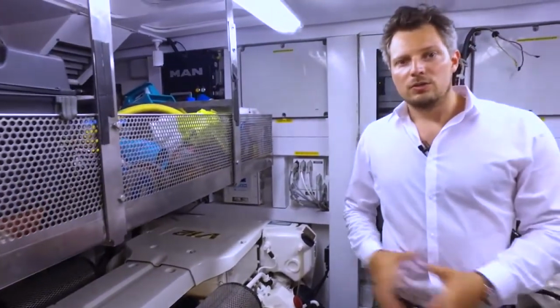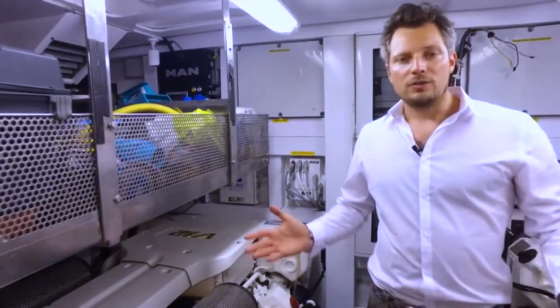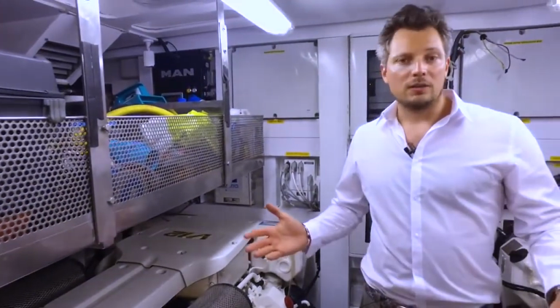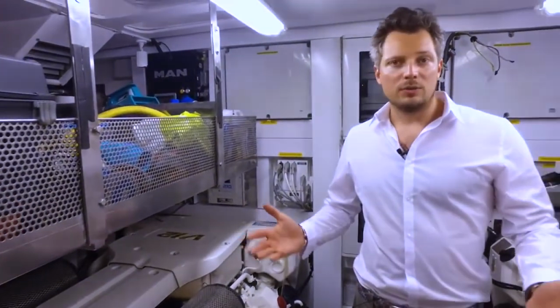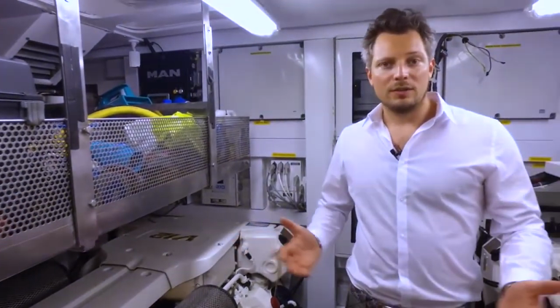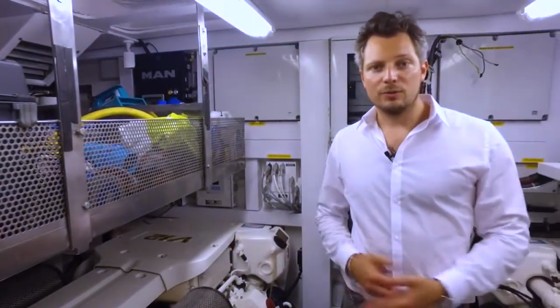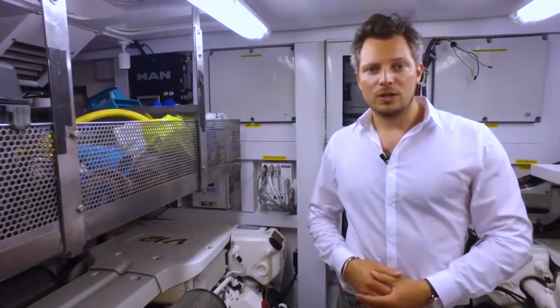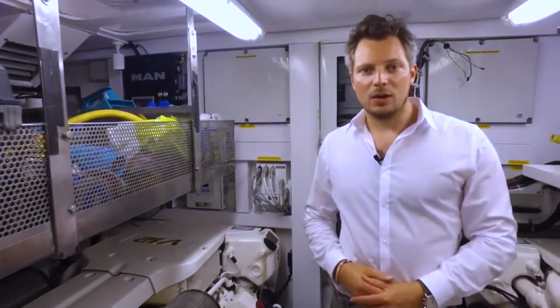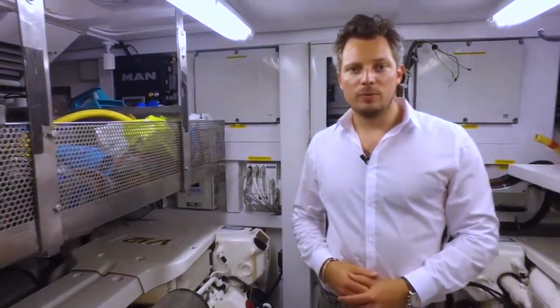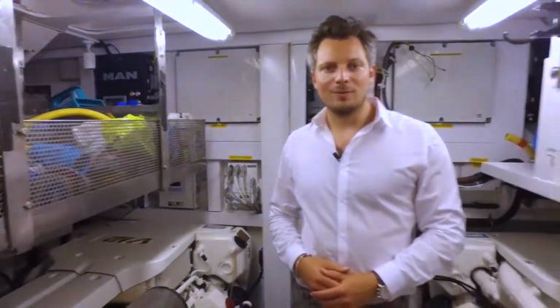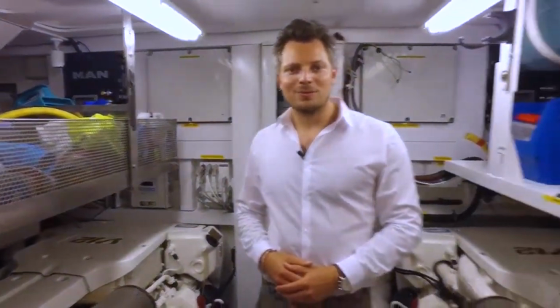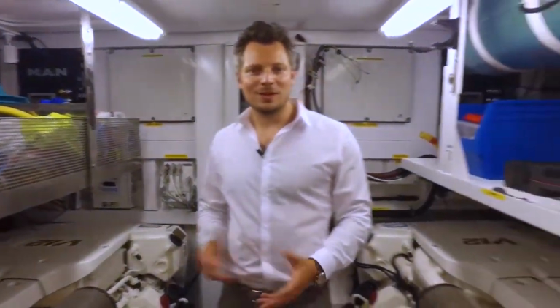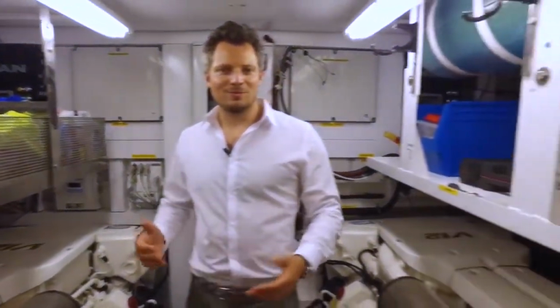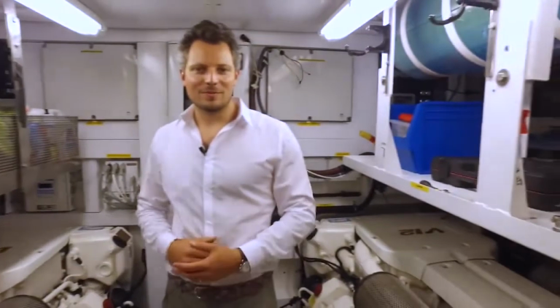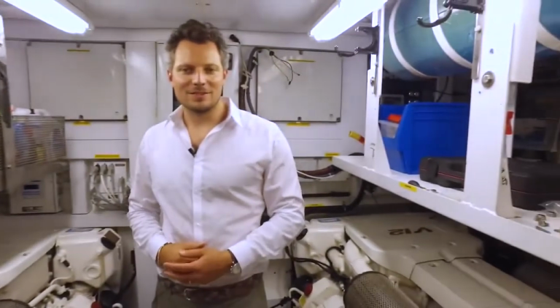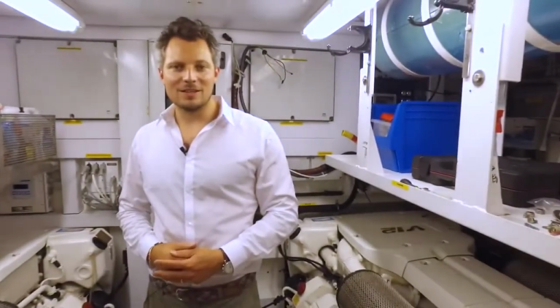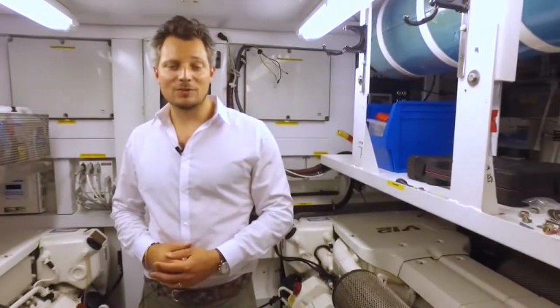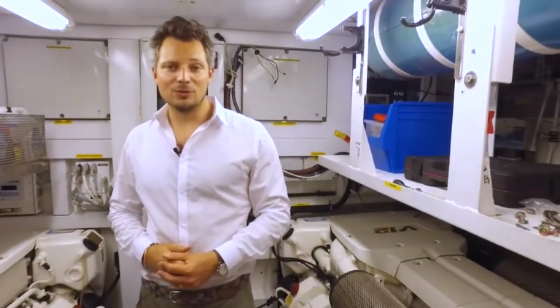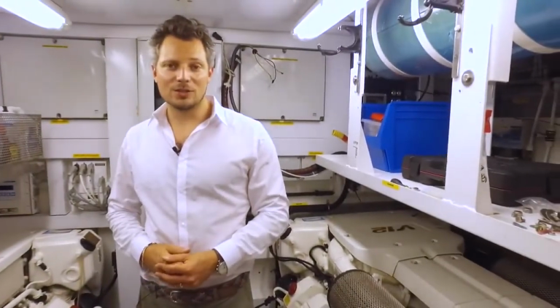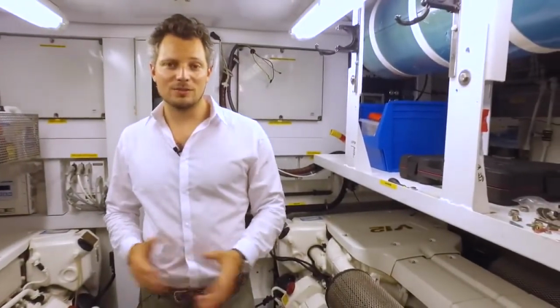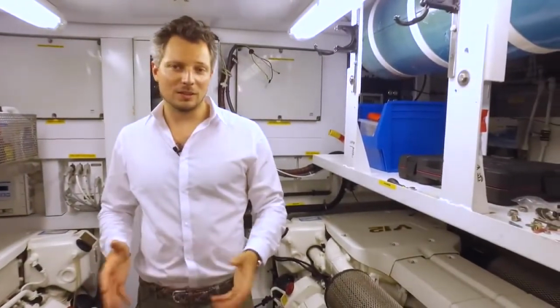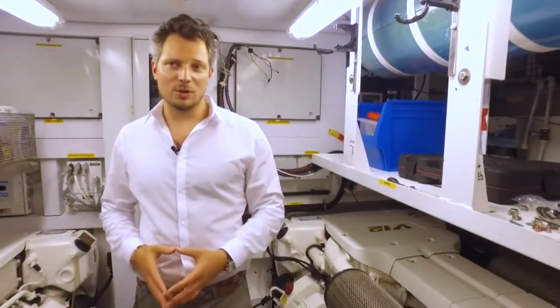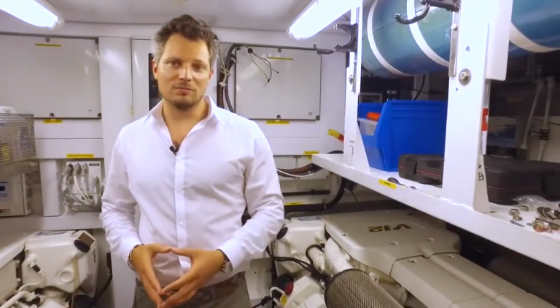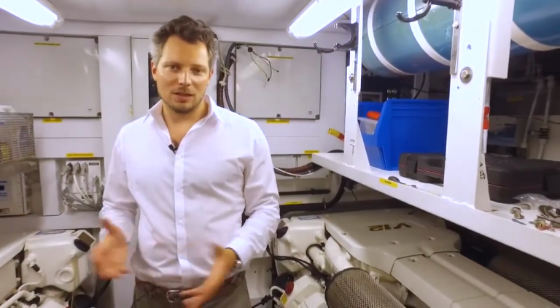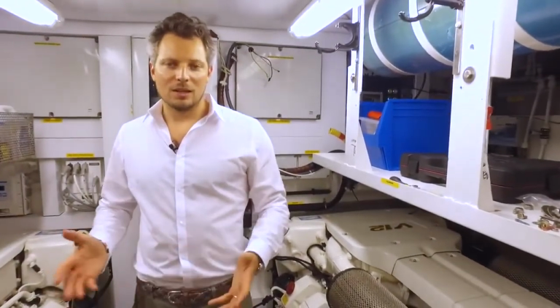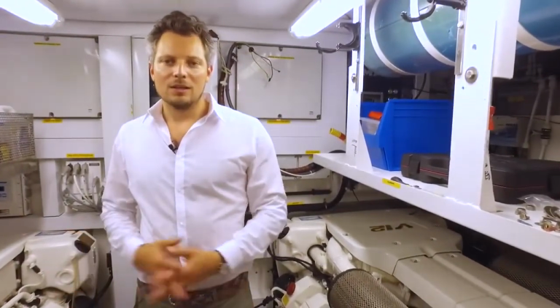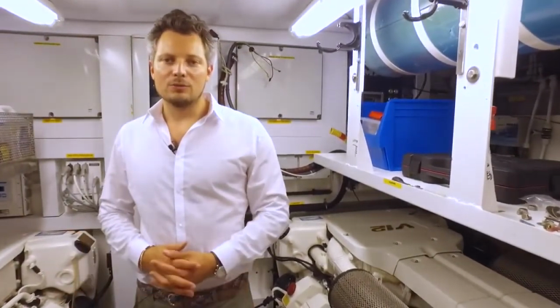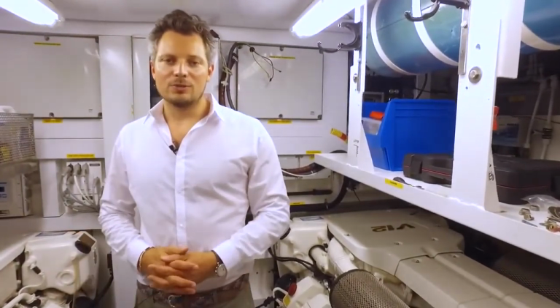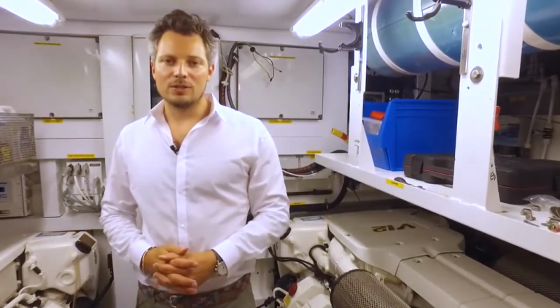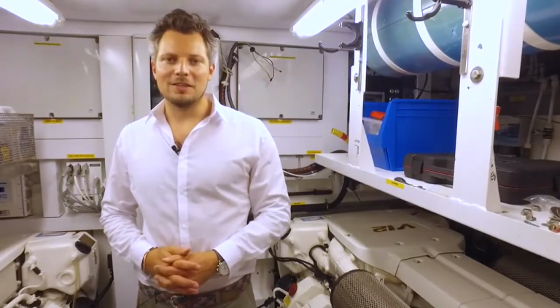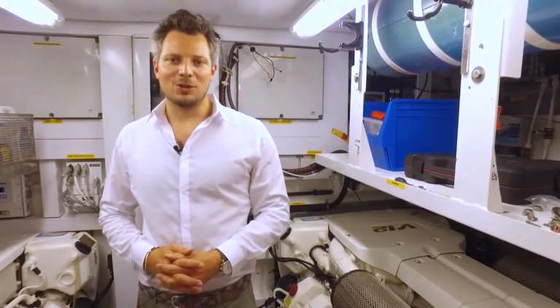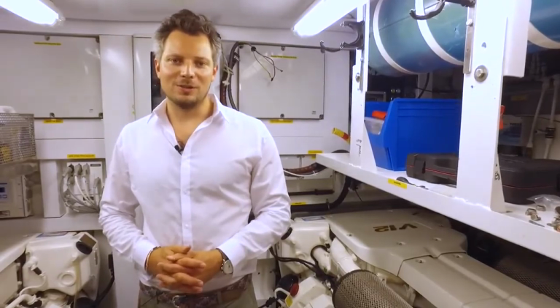So guys, that was it. Thanks for watching and I hope you'll see the next video from us. If you're interested, give us a call now.